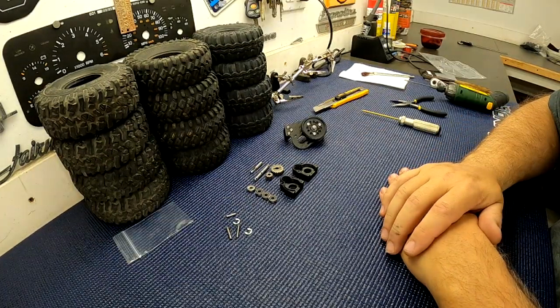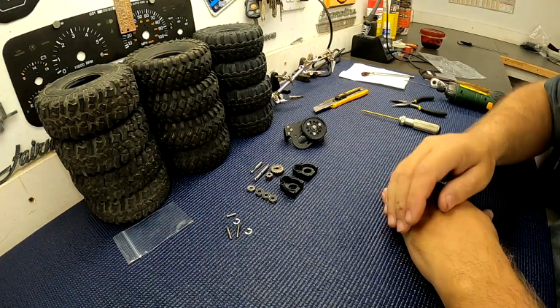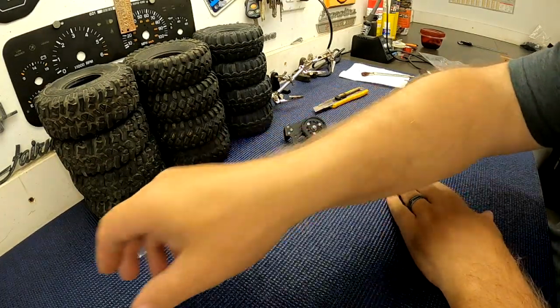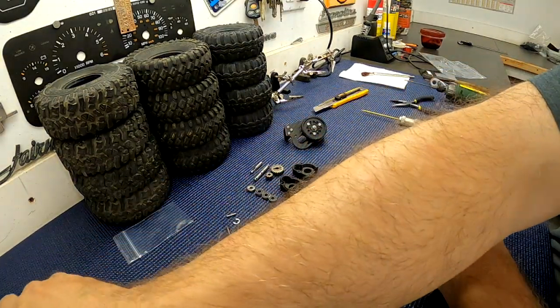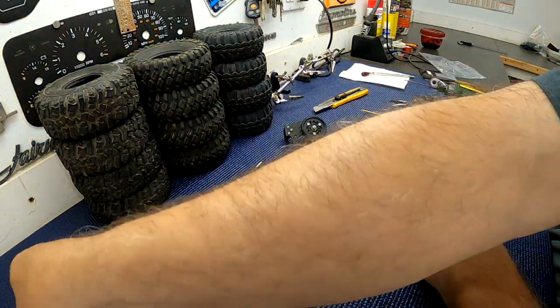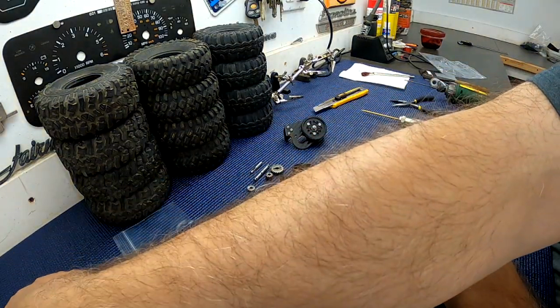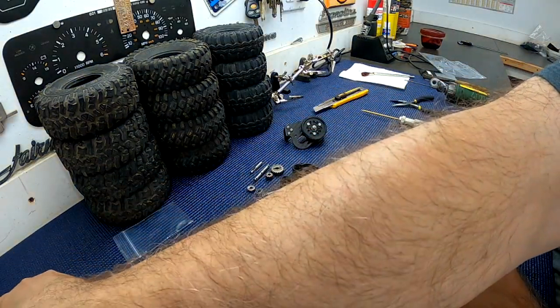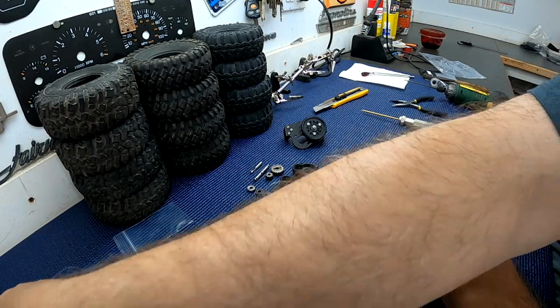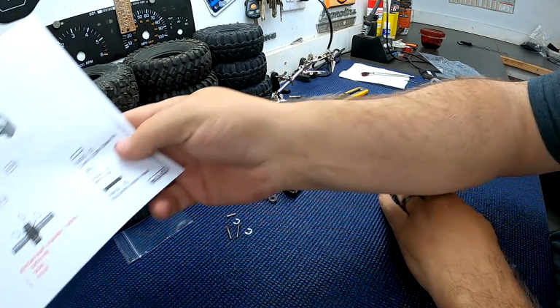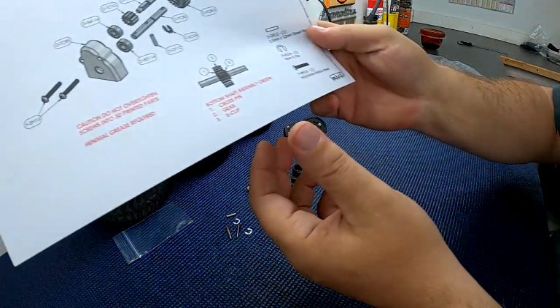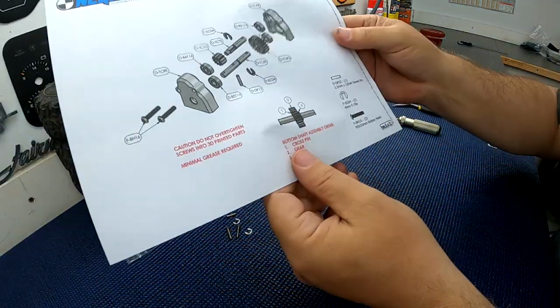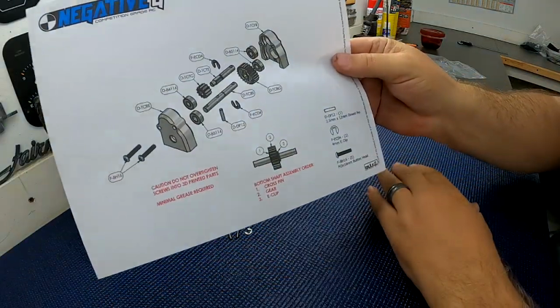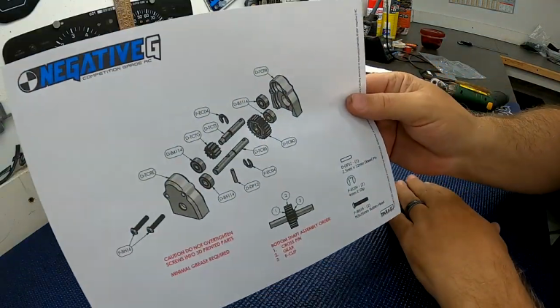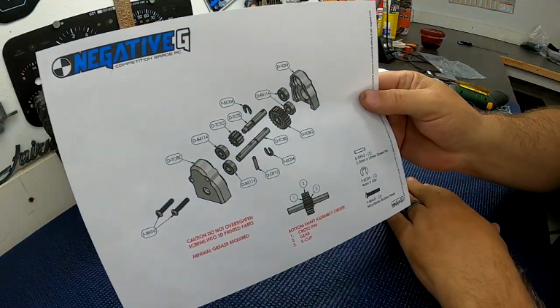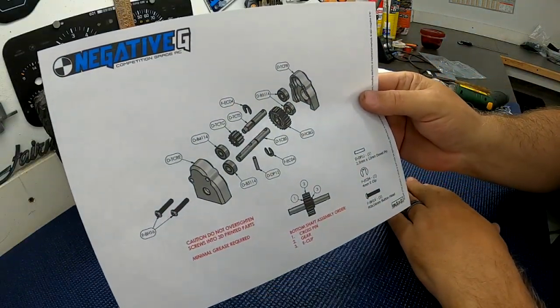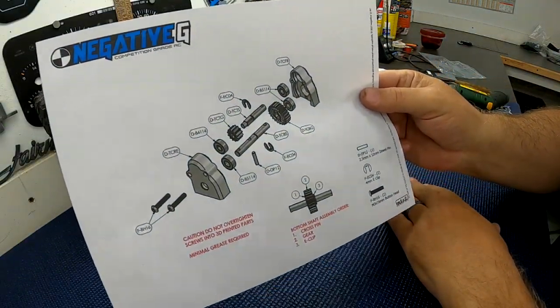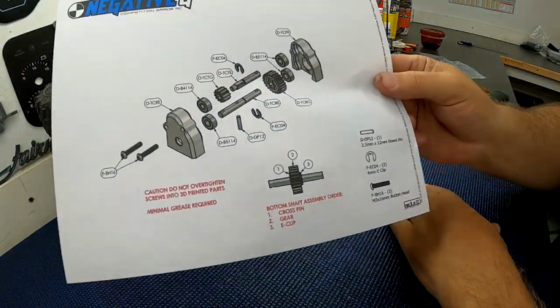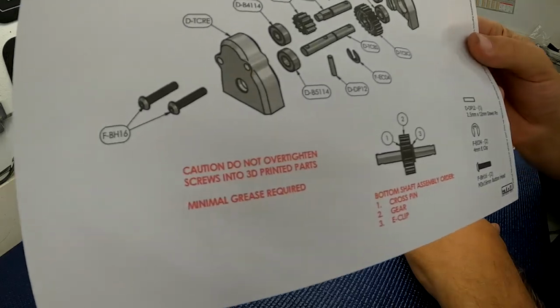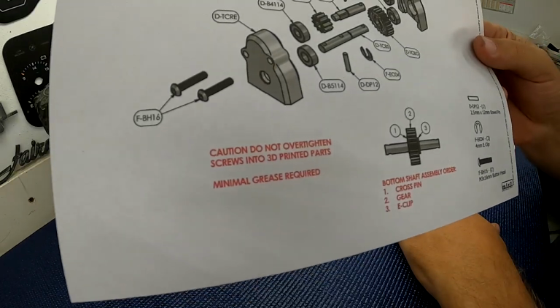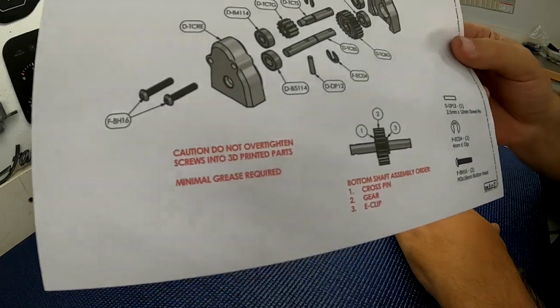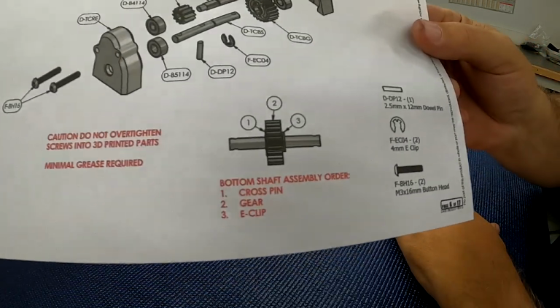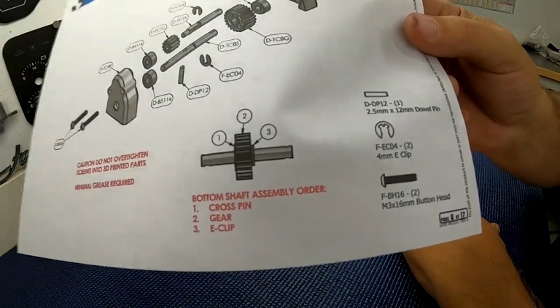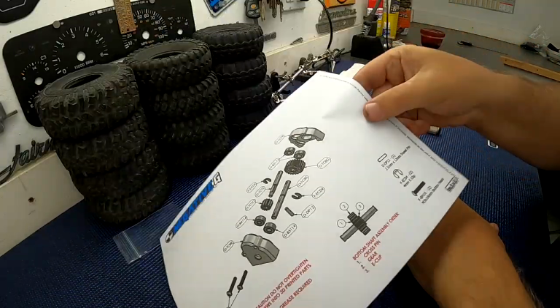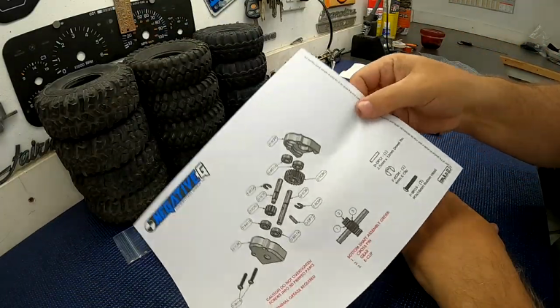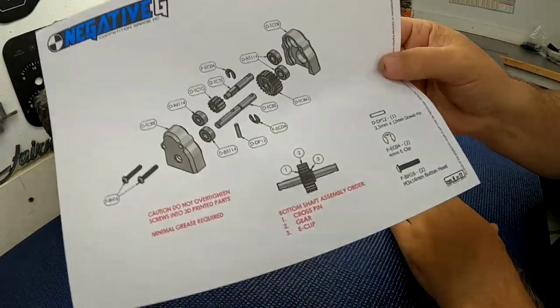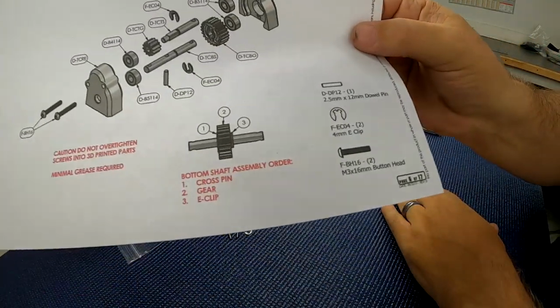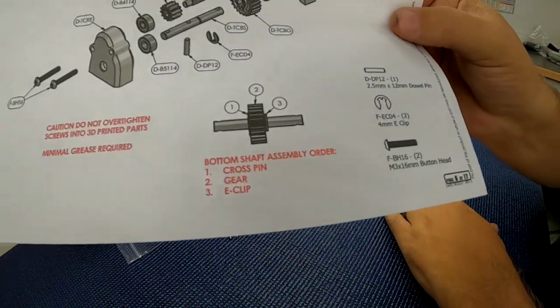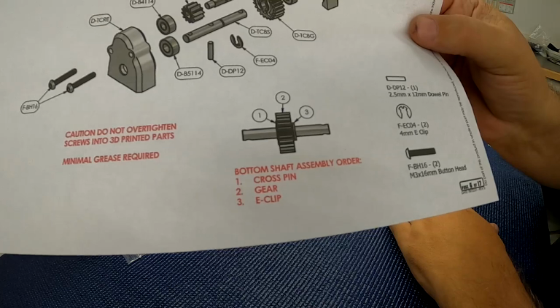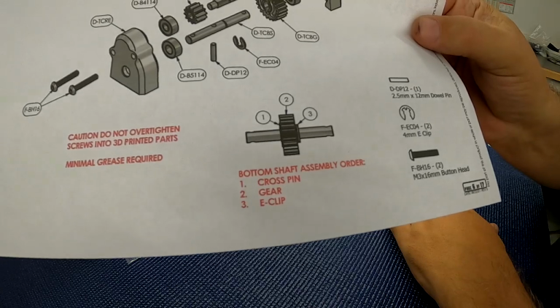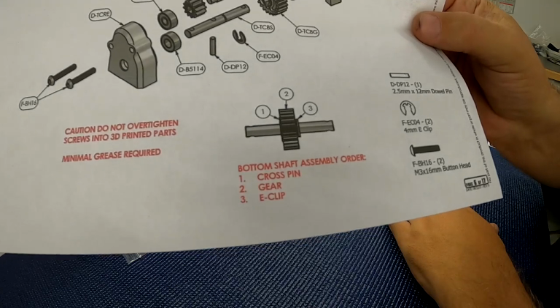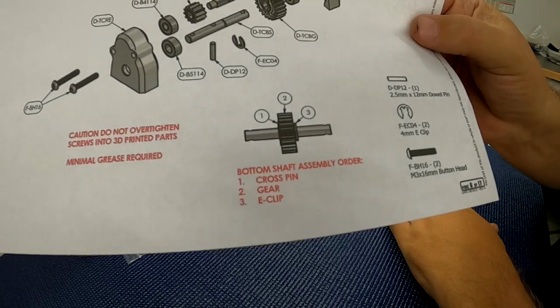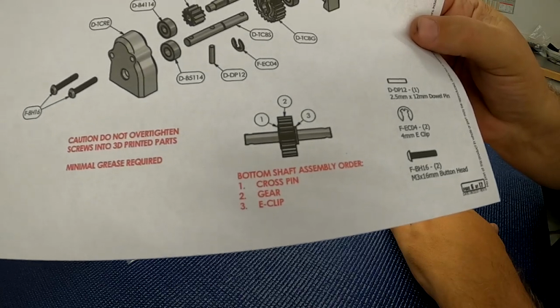Alright guys, let's do the transfer case now. If you look at sheet six, this is the transfer case instructions. Pay attention to the red text and especially the order of operations, the order of assembly — it's pretty important.